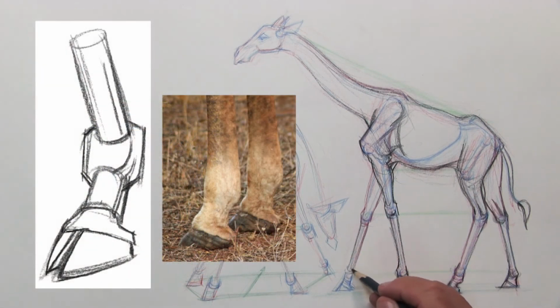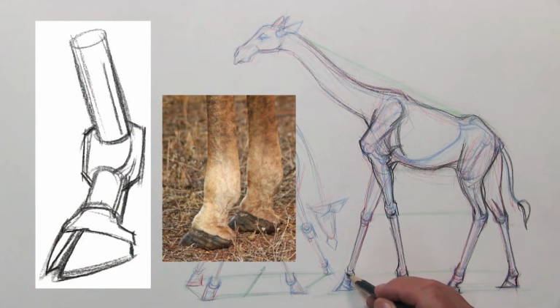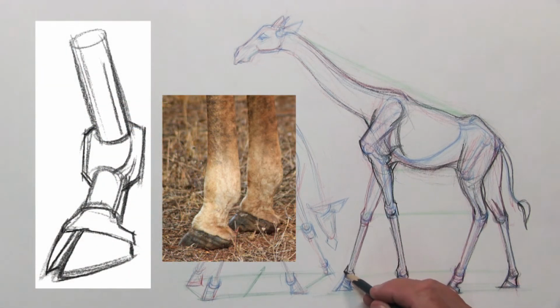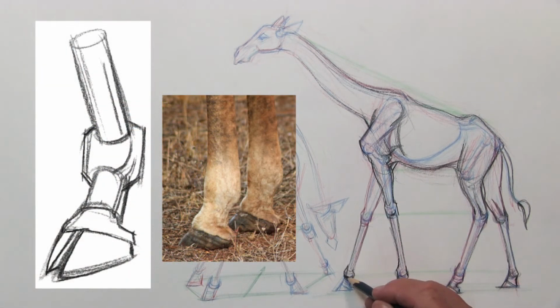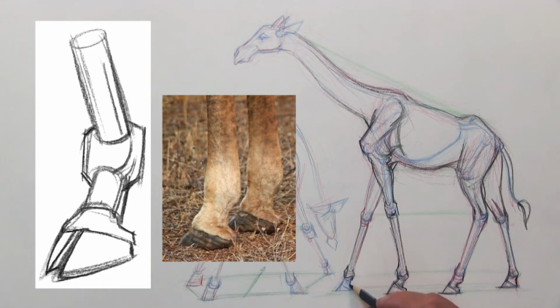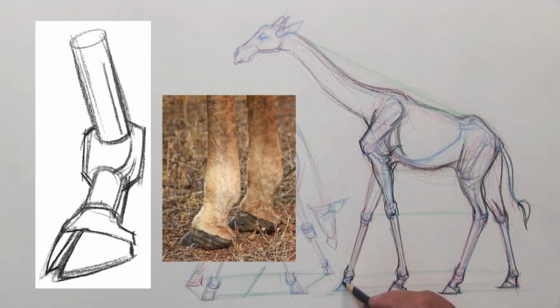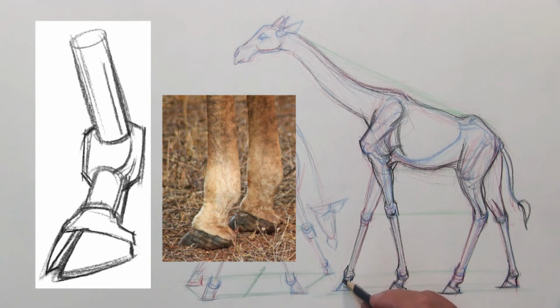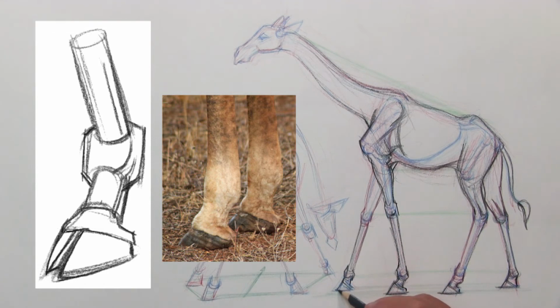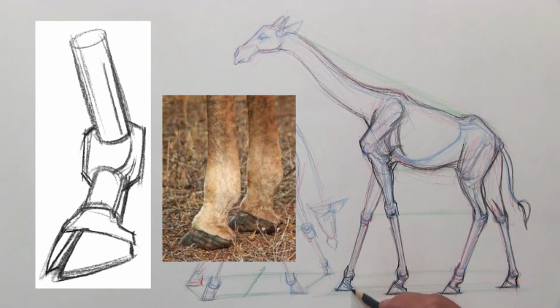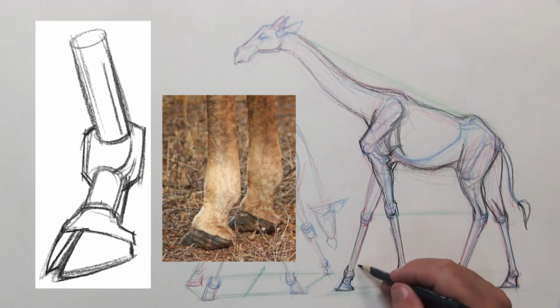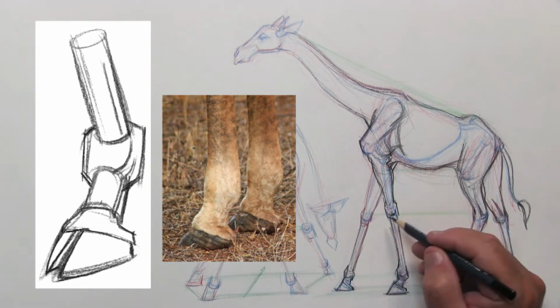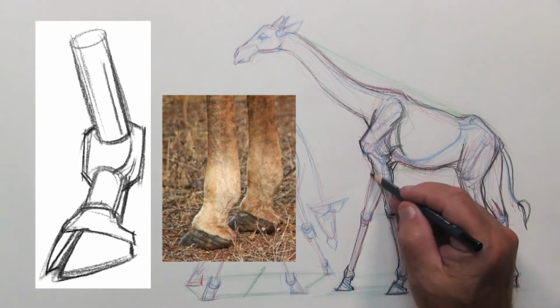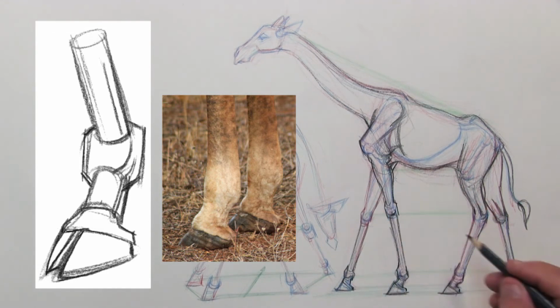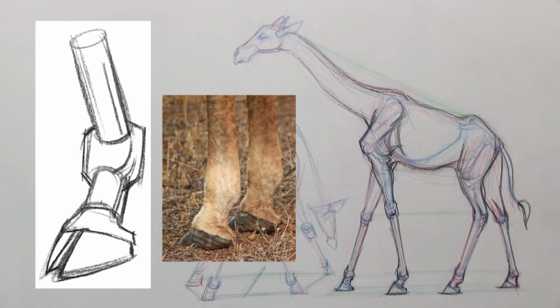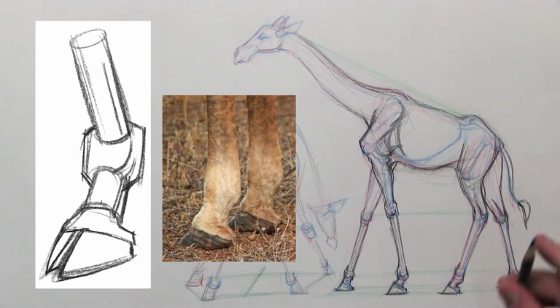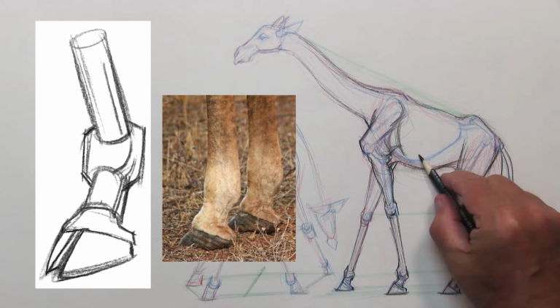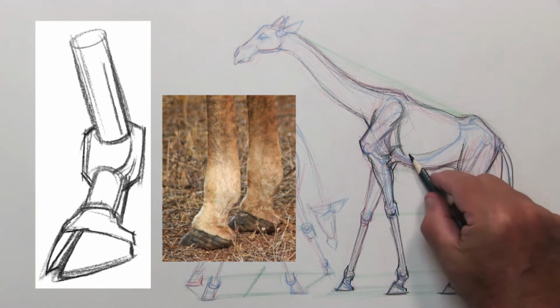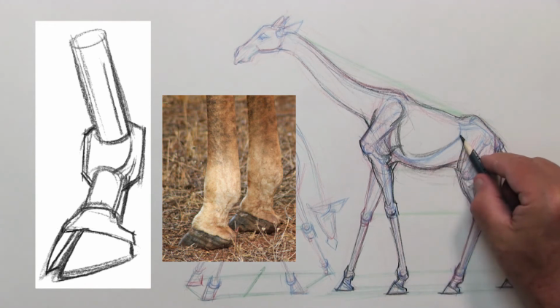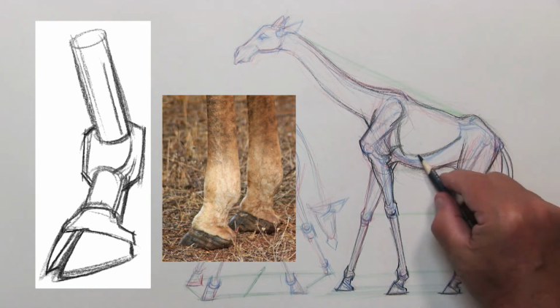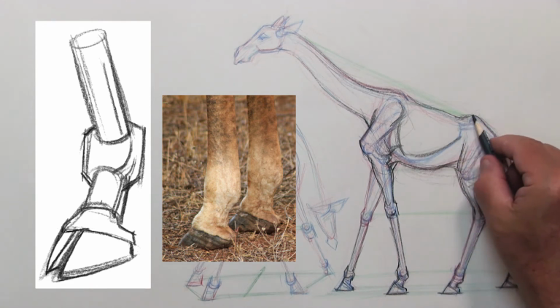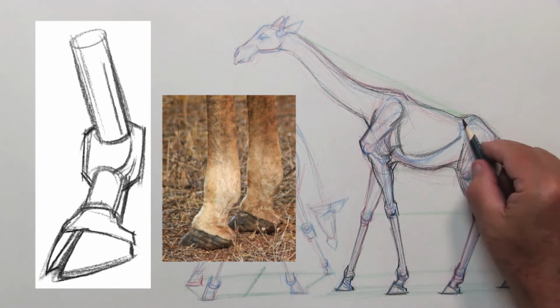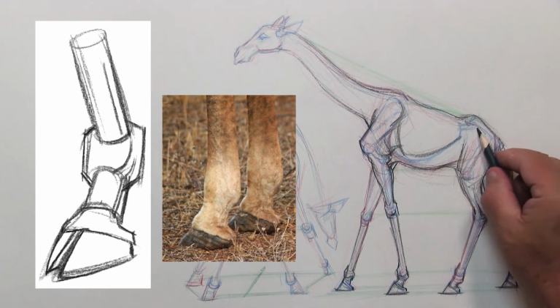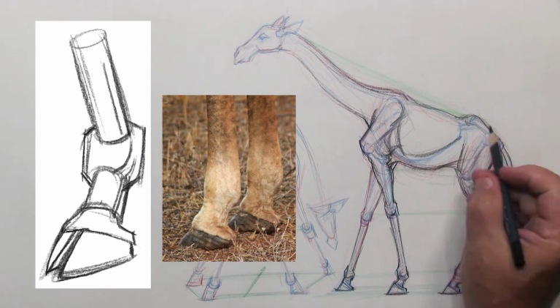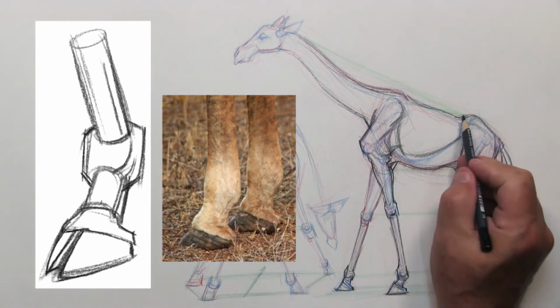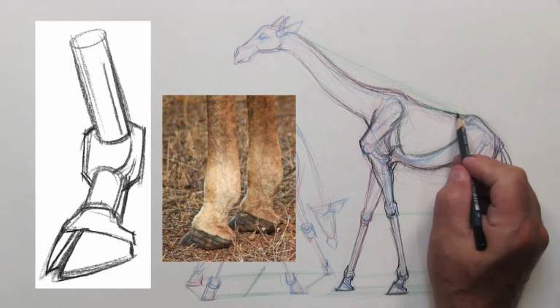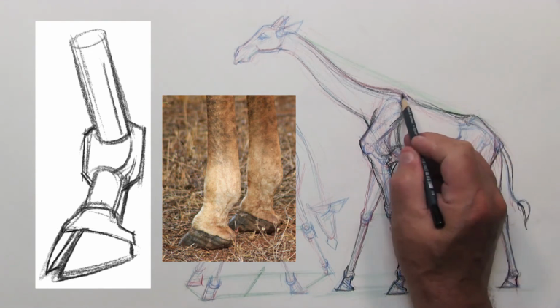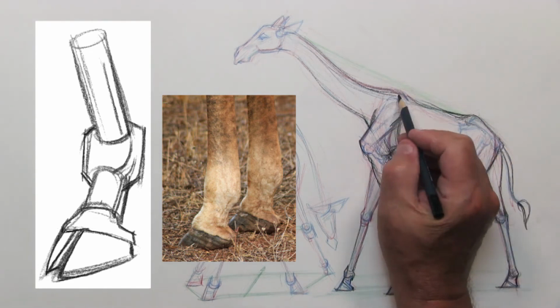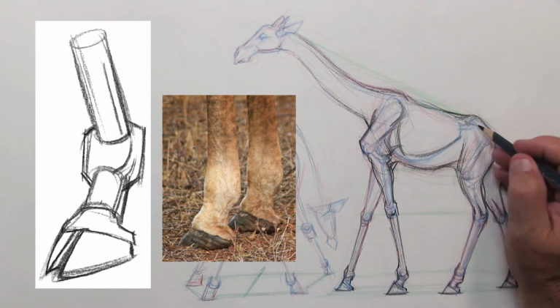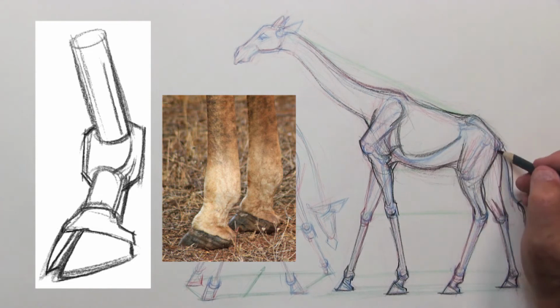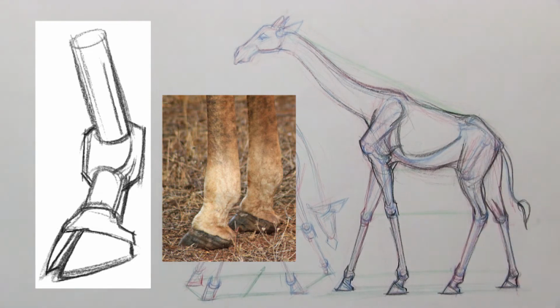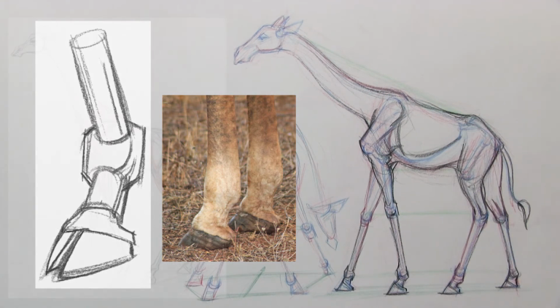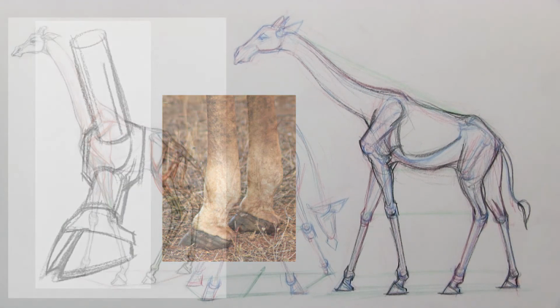Moving back to the hooves, you can see the picture of the real hoof of a giraffe and how rounded it is — and how I change it. I'm doing it for artistic reasons because if I make it too soft, it's not going to be able to hold up that body. So in a sense, I put it against a hard surface.